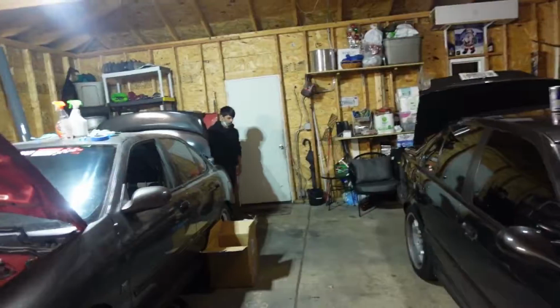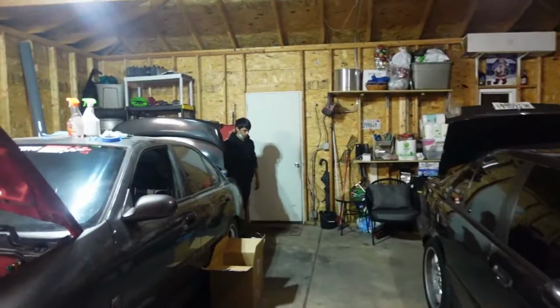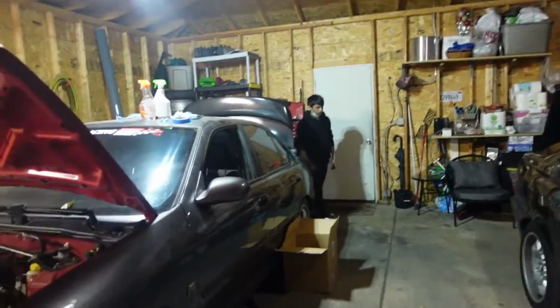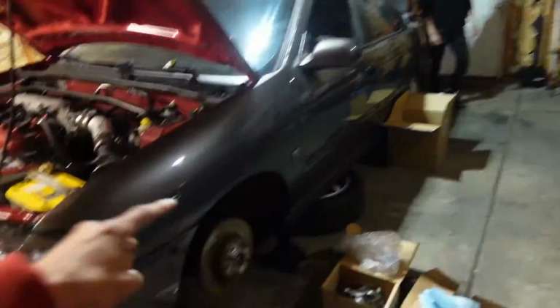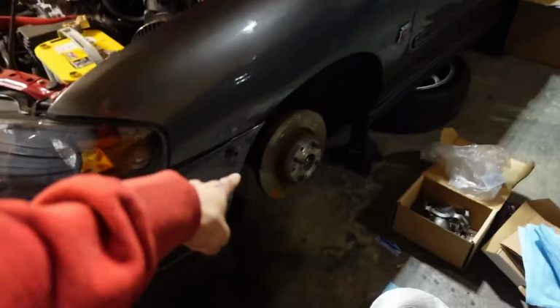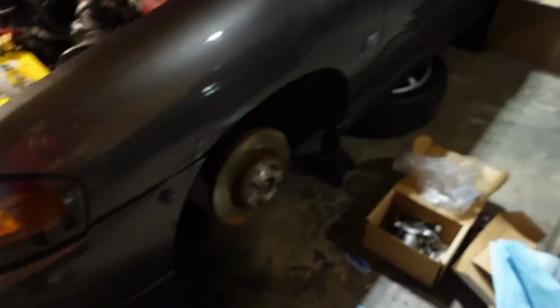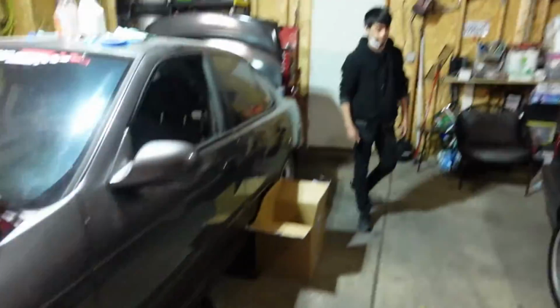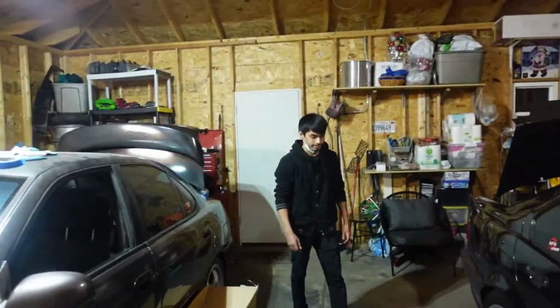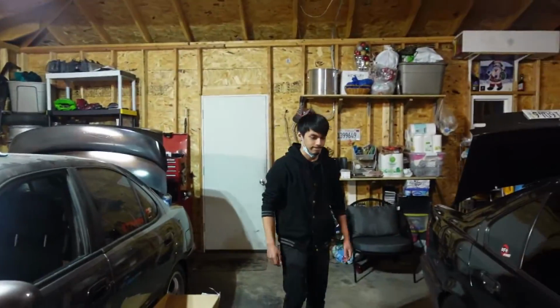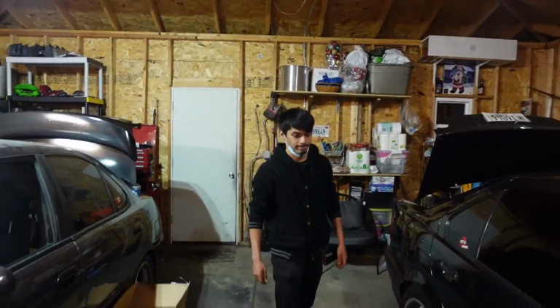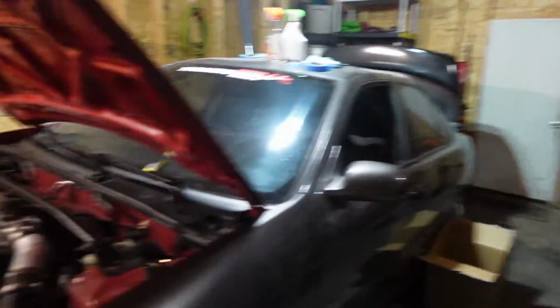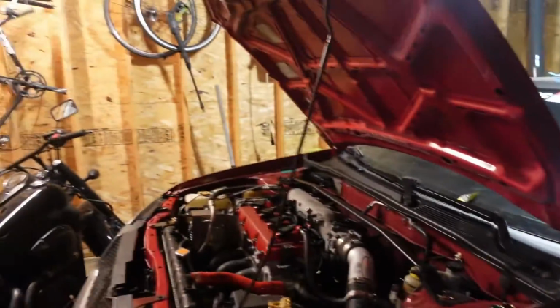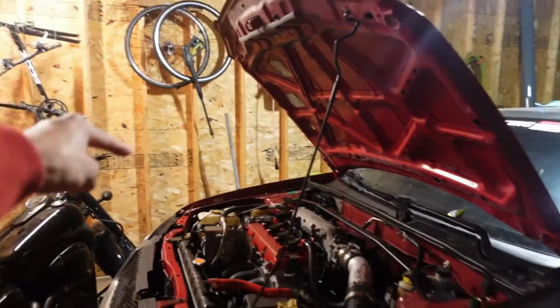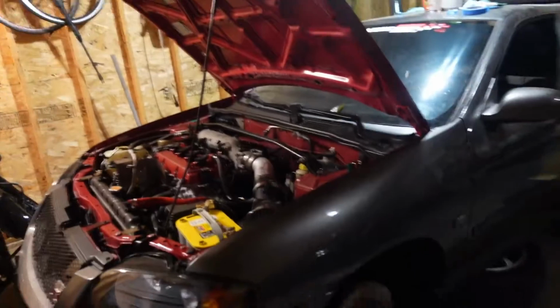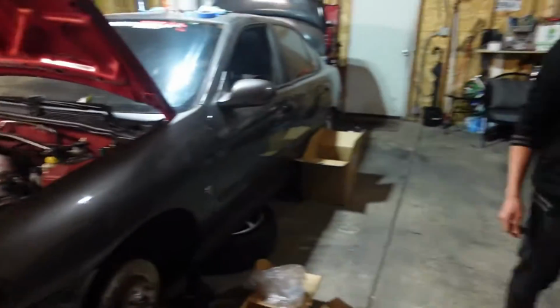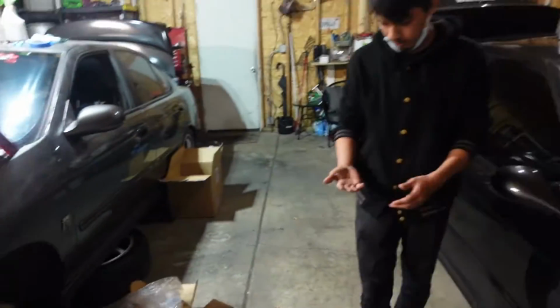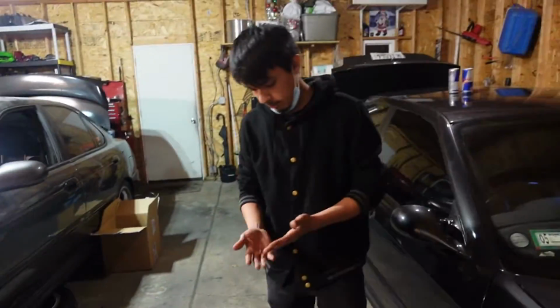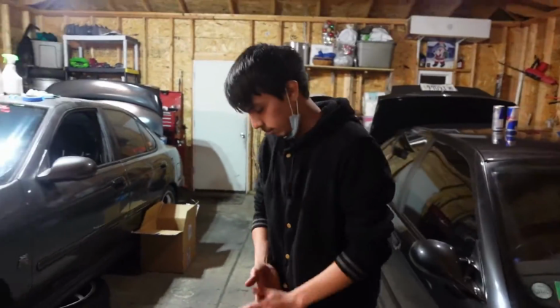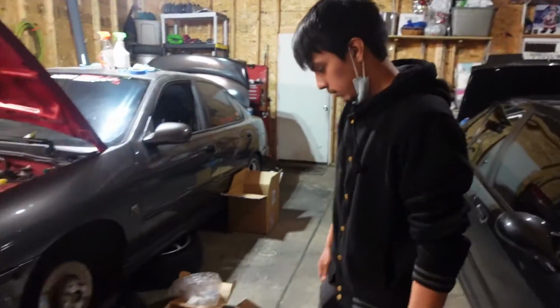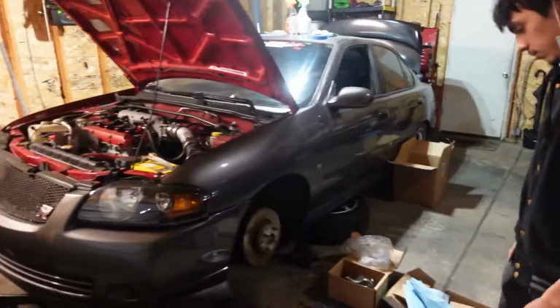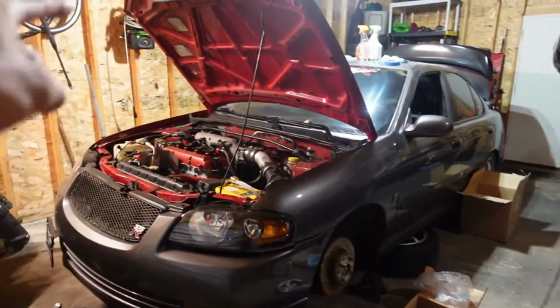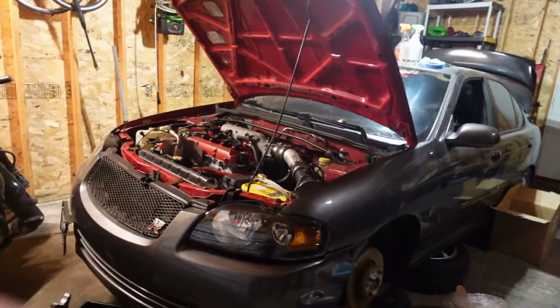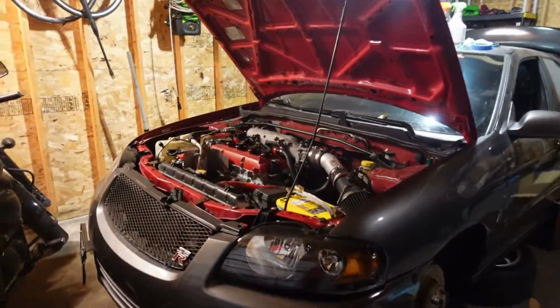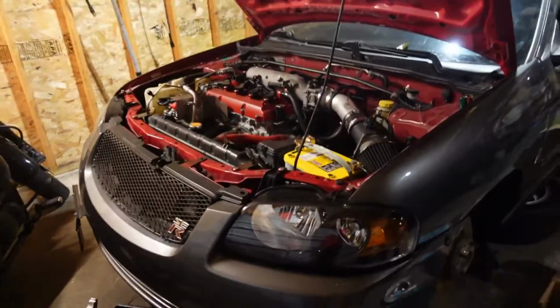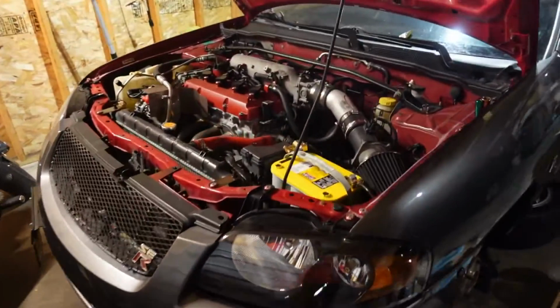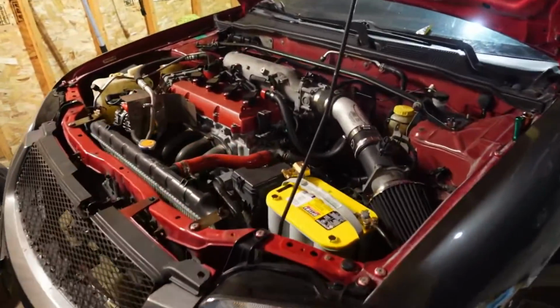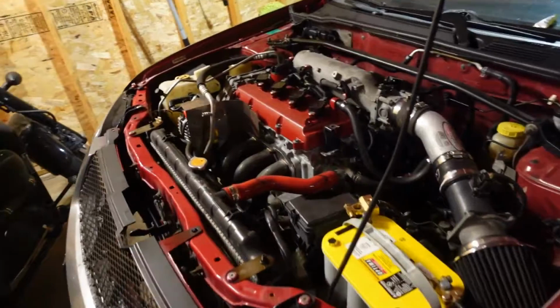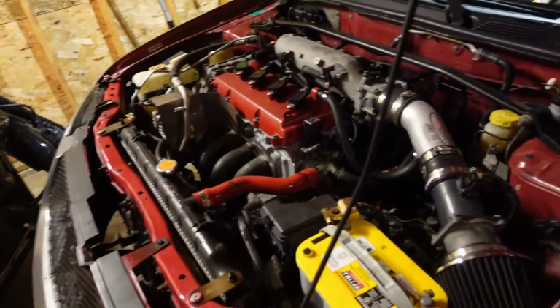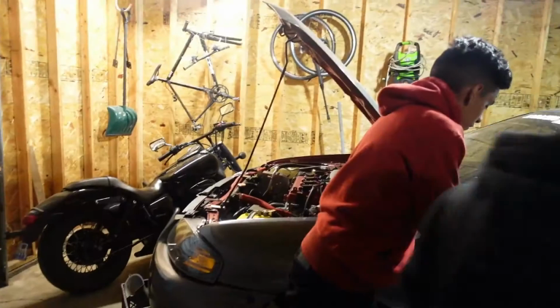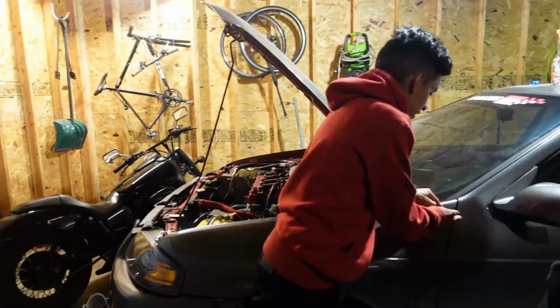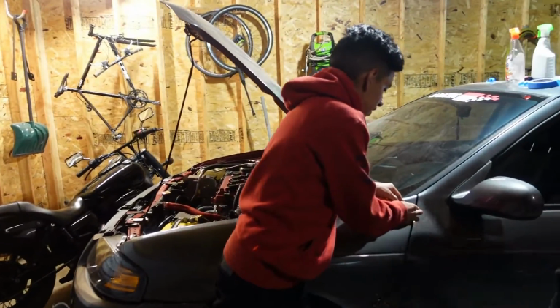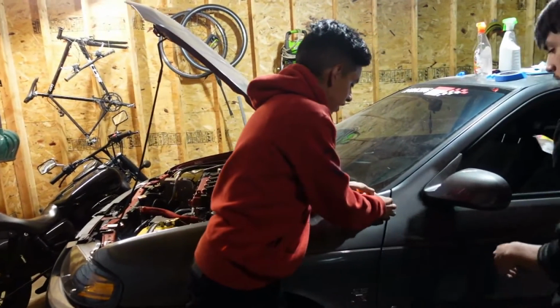So it's kind of crucial that we get this car rolling. Sam is going to be taking care of this side and David's going to be taking care of the other side, while I take care of some other issues that are in the engine bay.